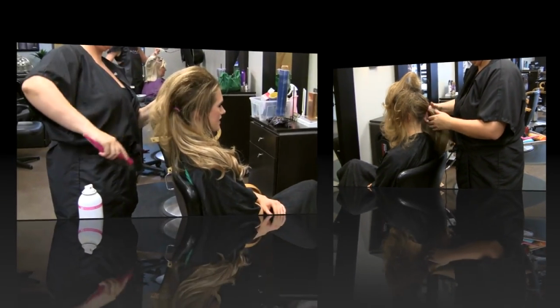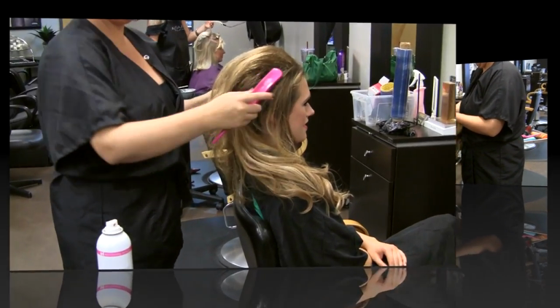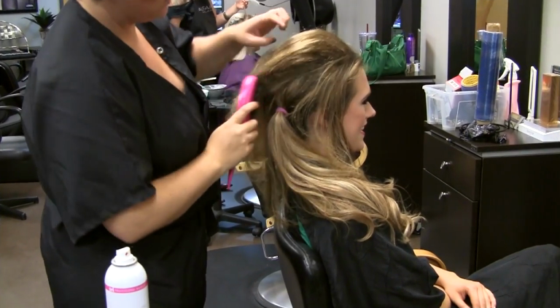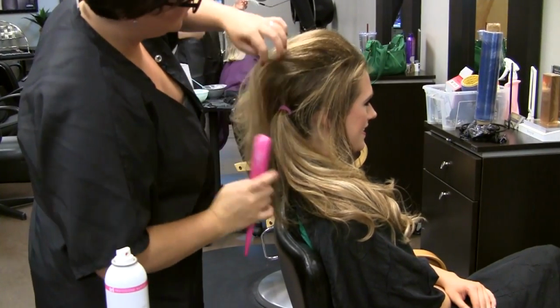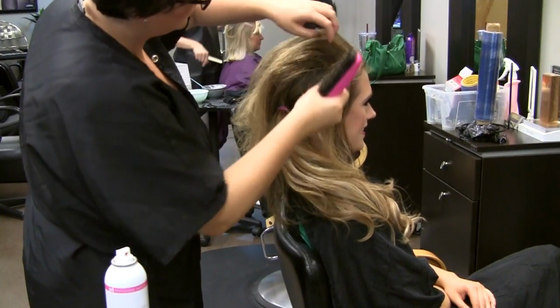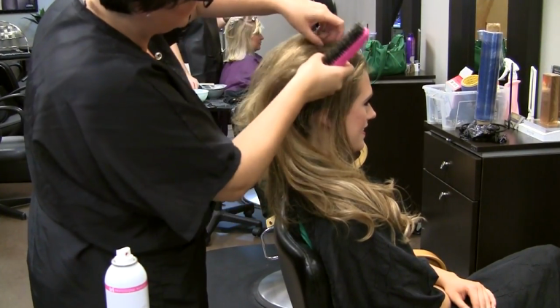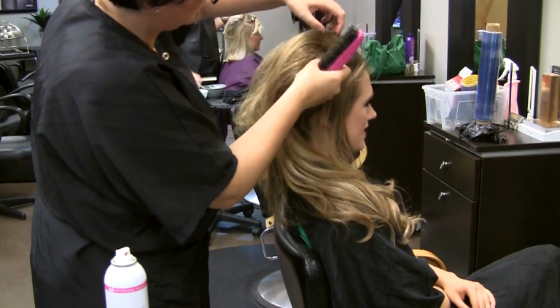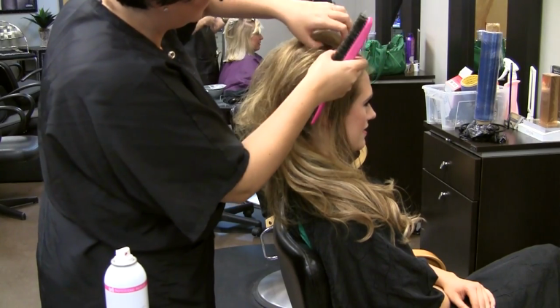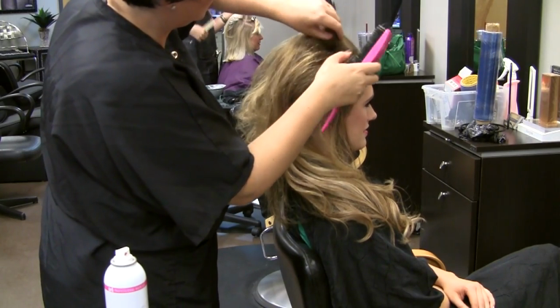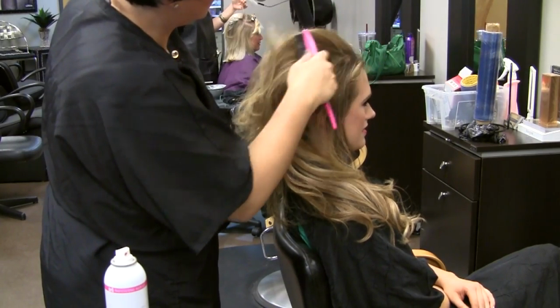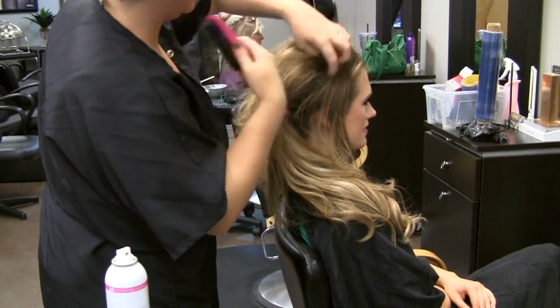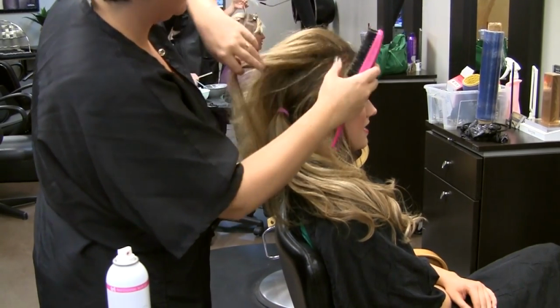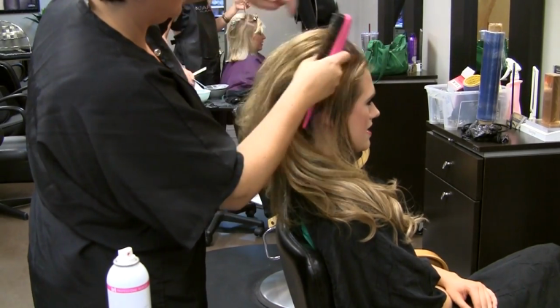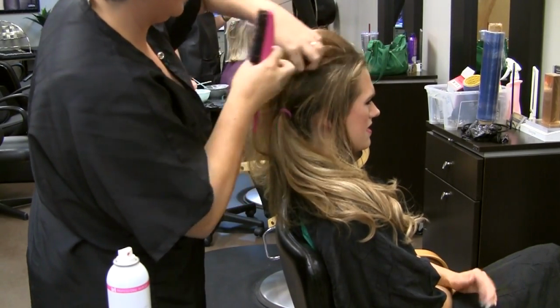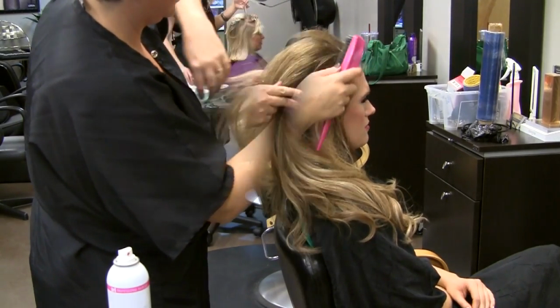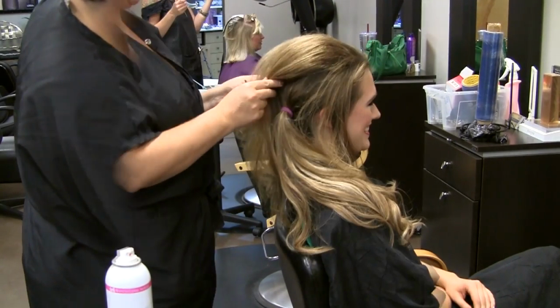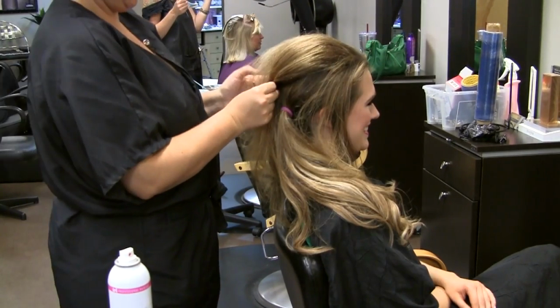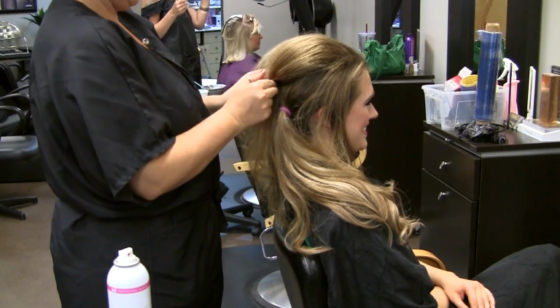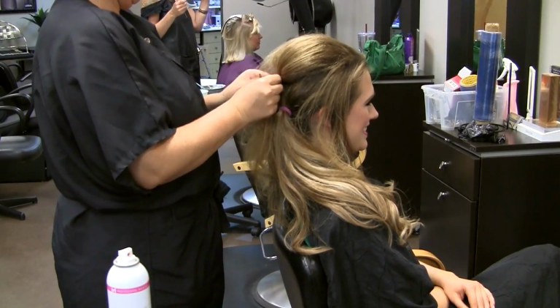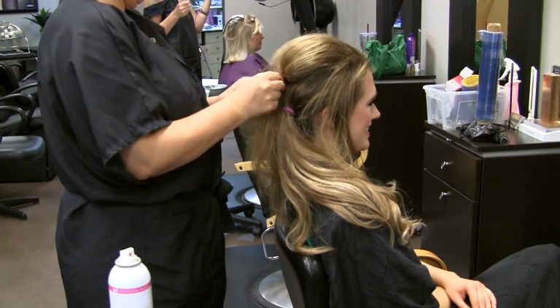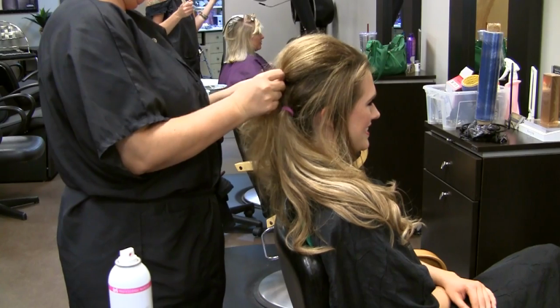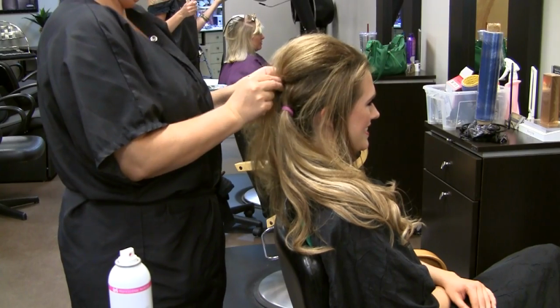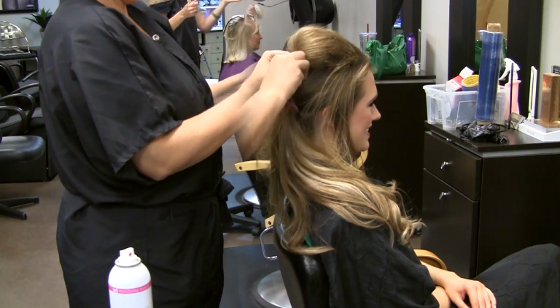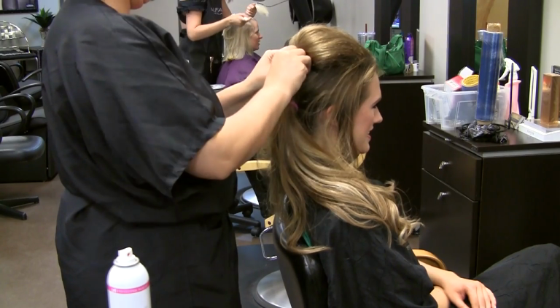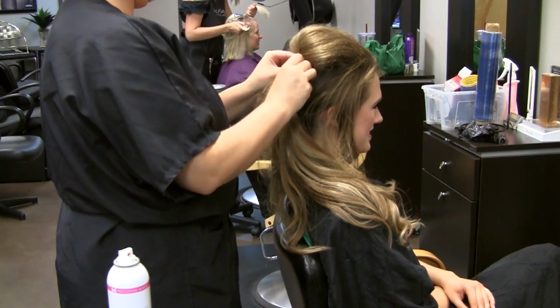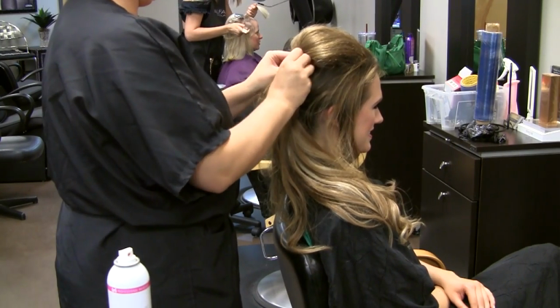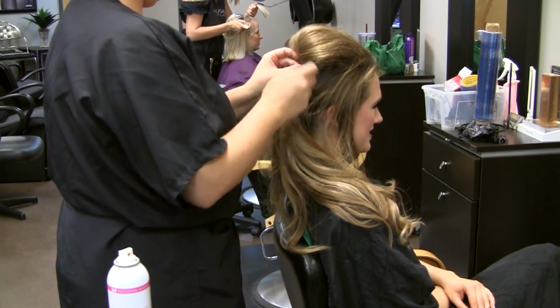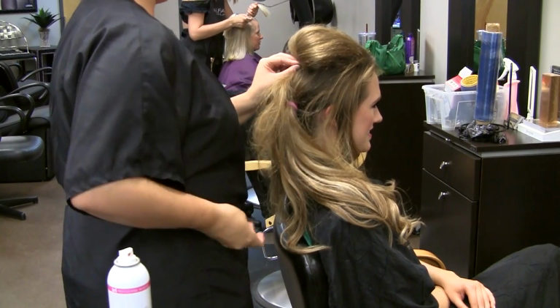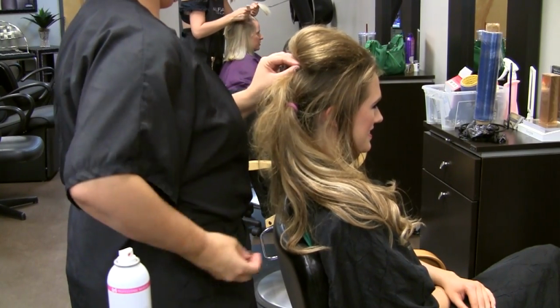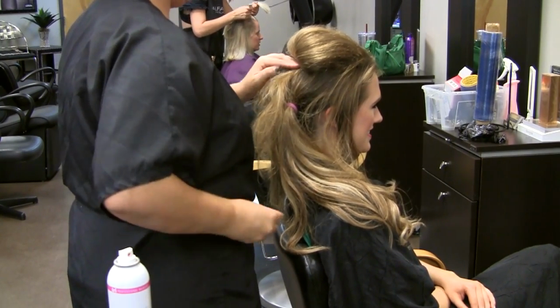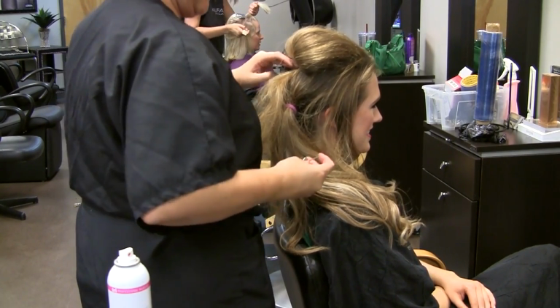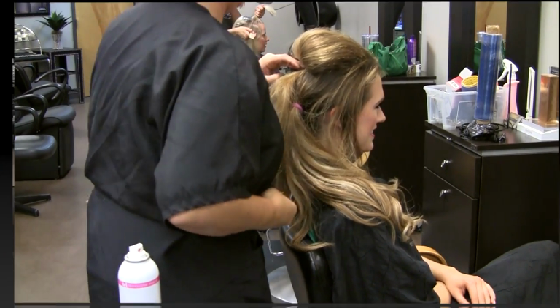The fourth step is to gently smooth your back-combed hair without ruining the volume. Then bobby pin the pompadour into place, but leave out a hunk of hair on one side, starting at your part line.